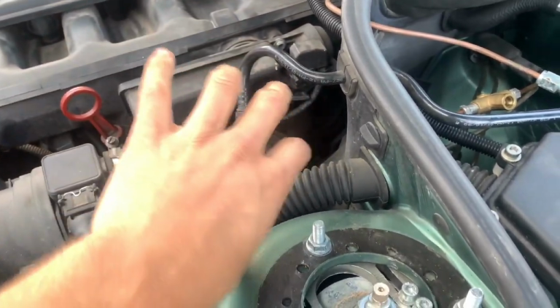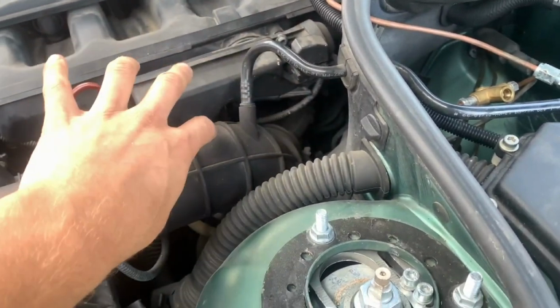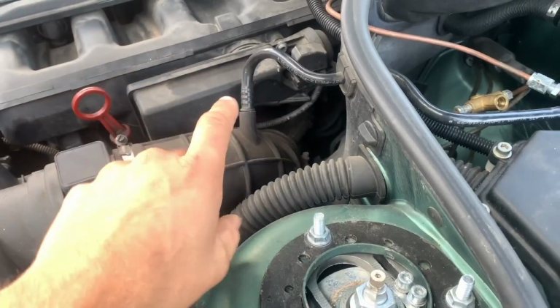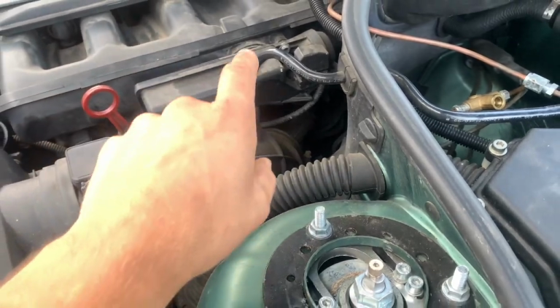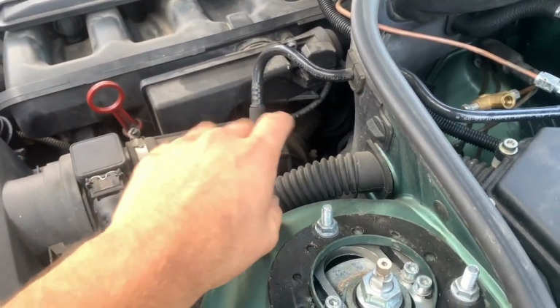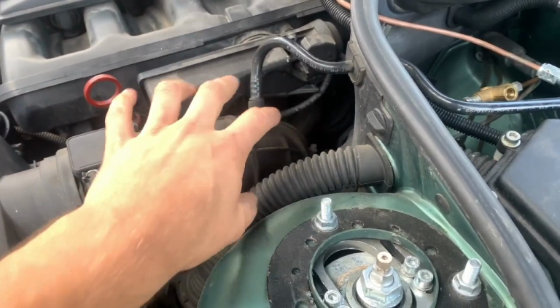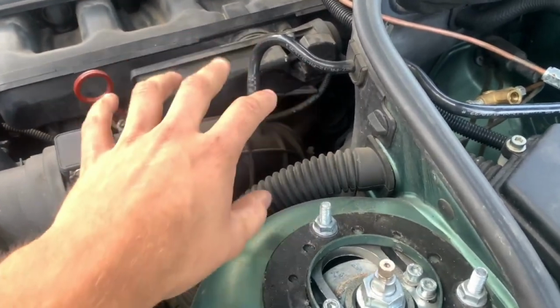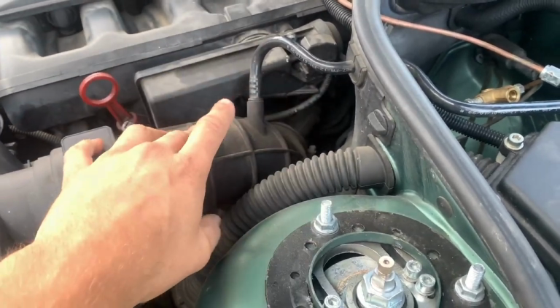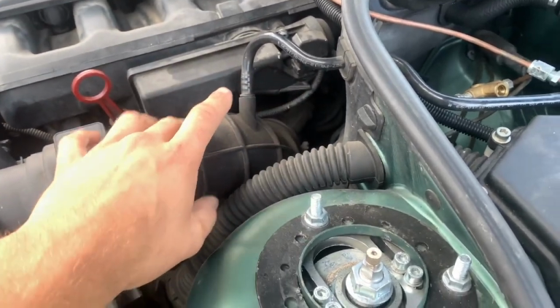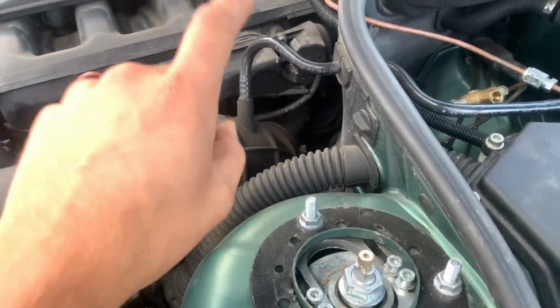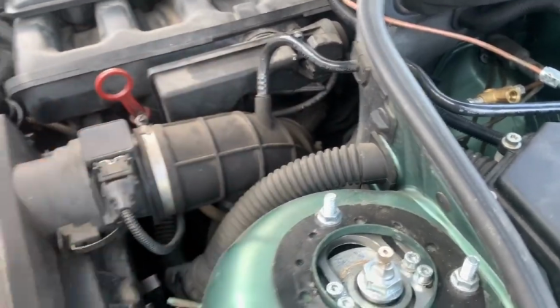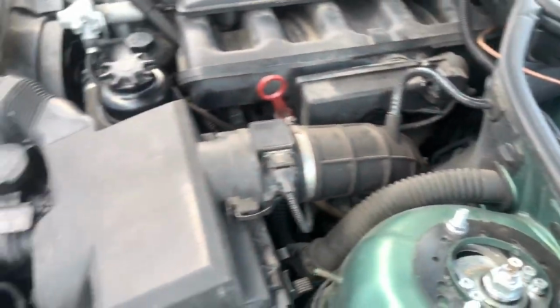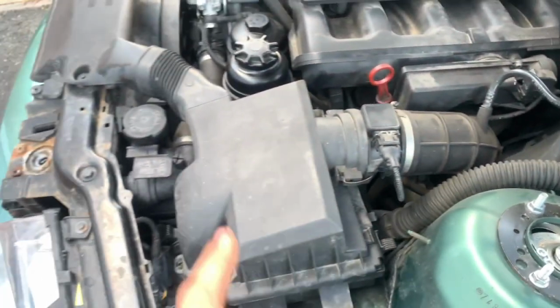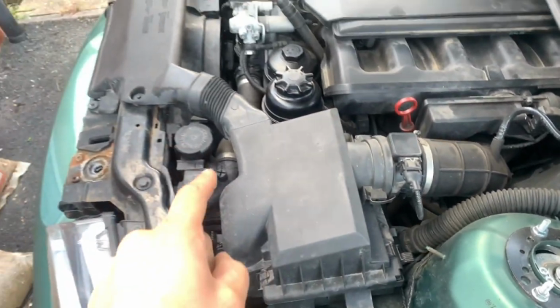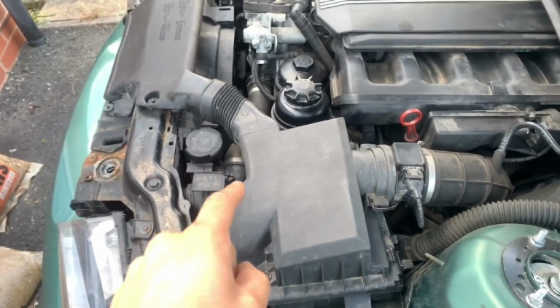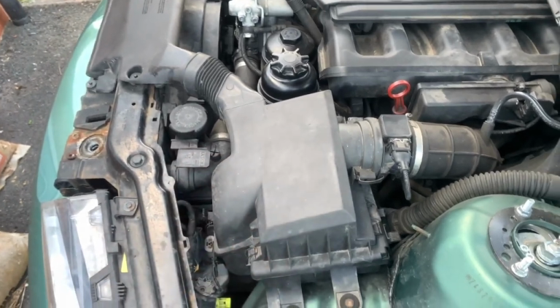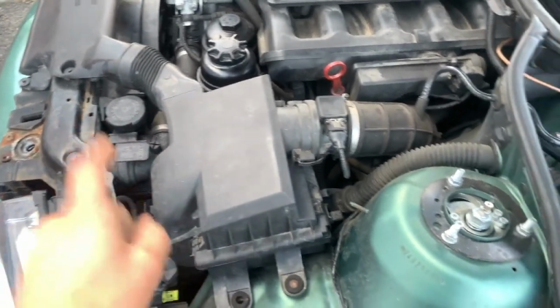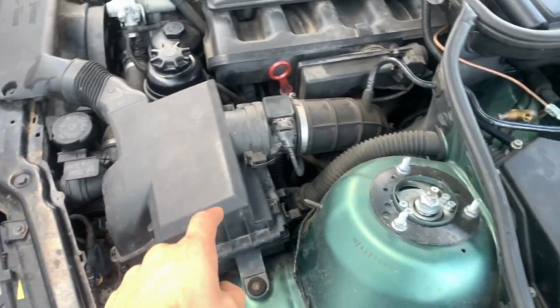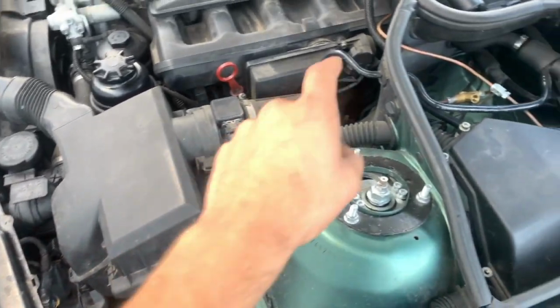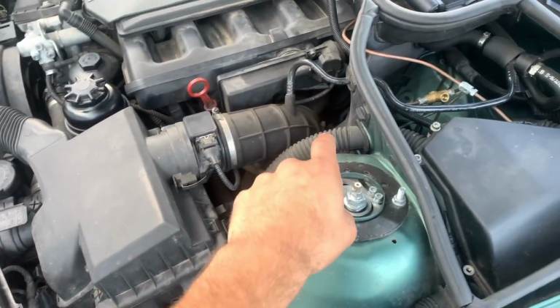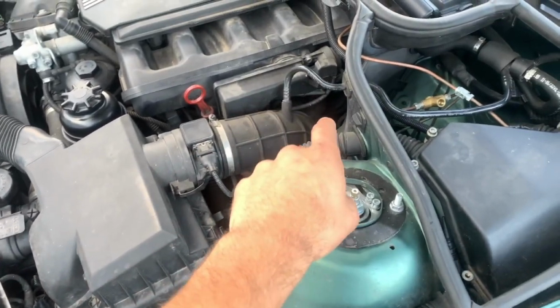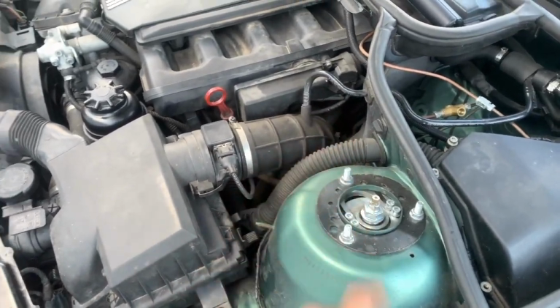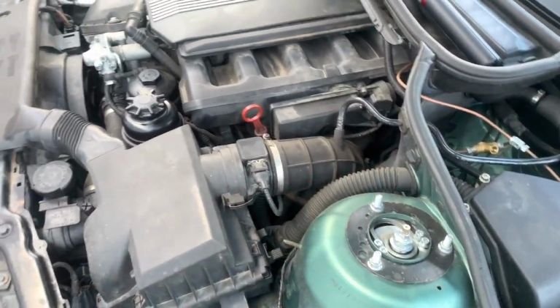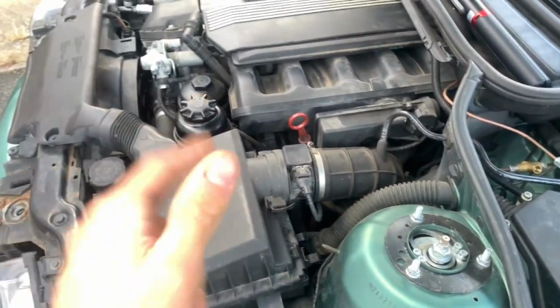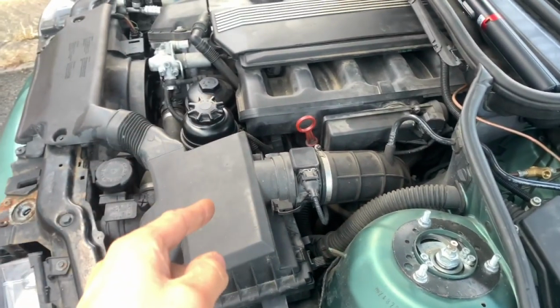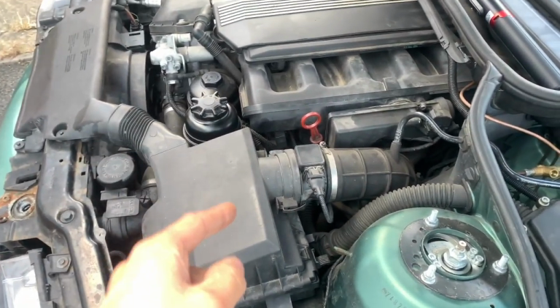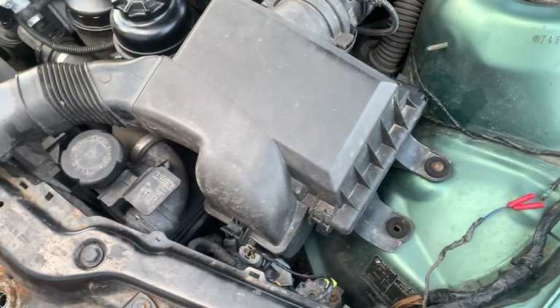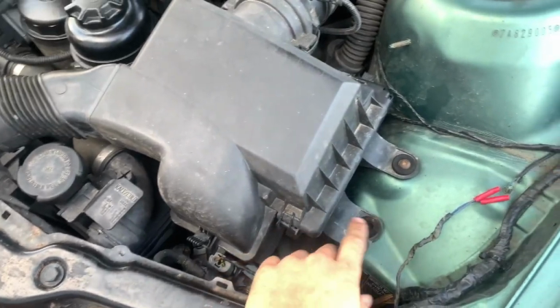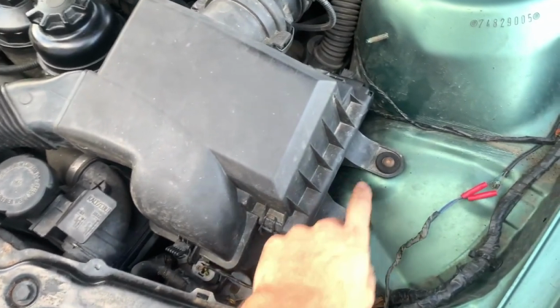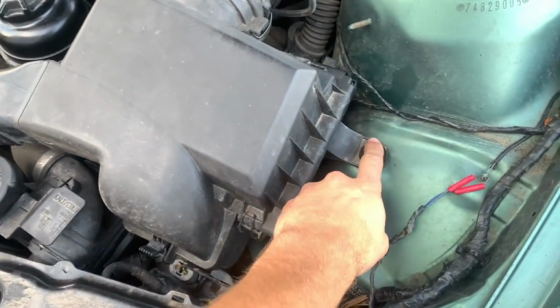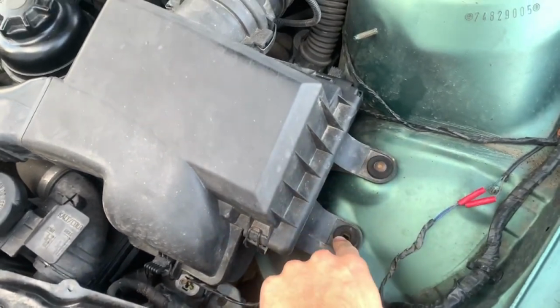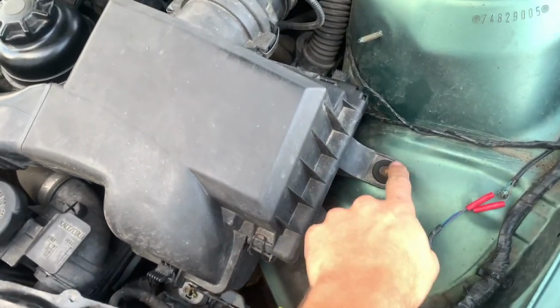You have to move a few wires, maybe a couple of pipes, just to get access to it. That should be manageable. I'm going to get this off and show you exactly how to do it. Now, this airbox is held on by supposedly two clips – I only have one – but there should be two.